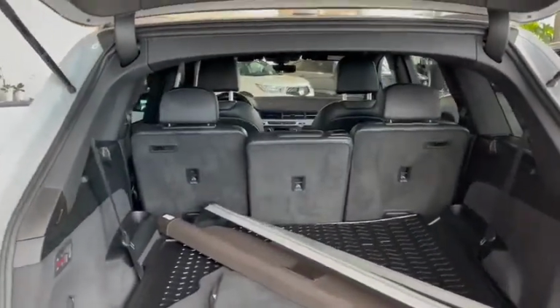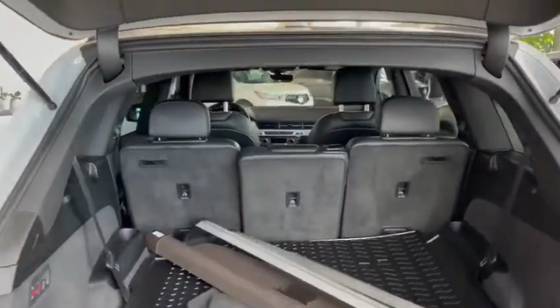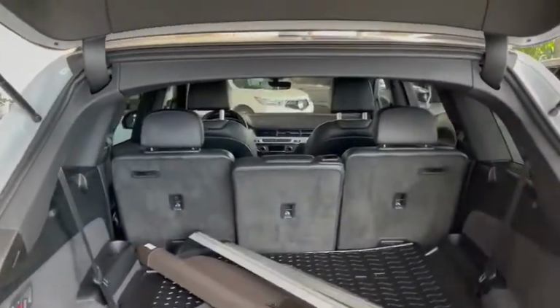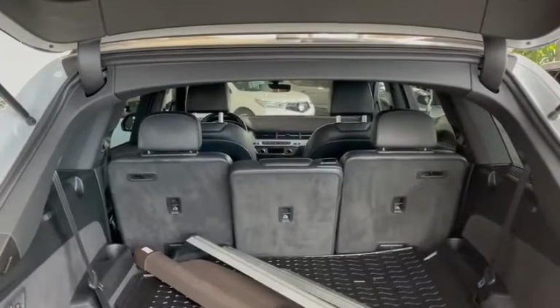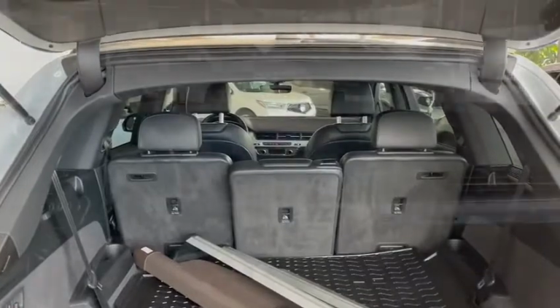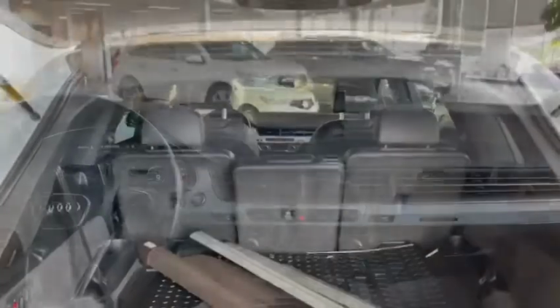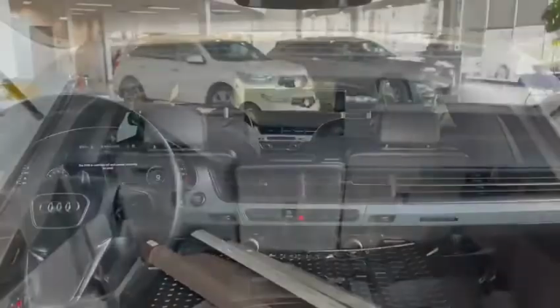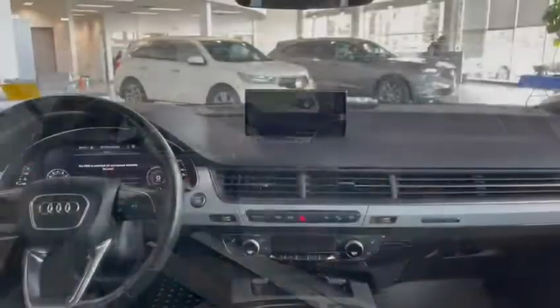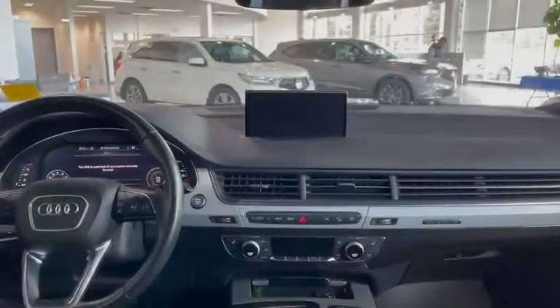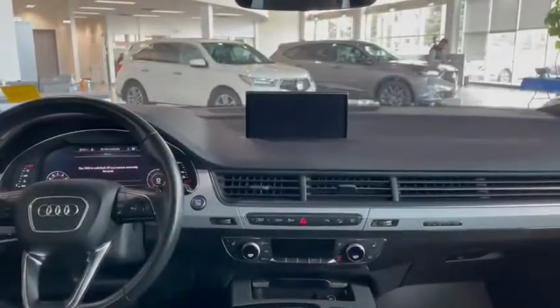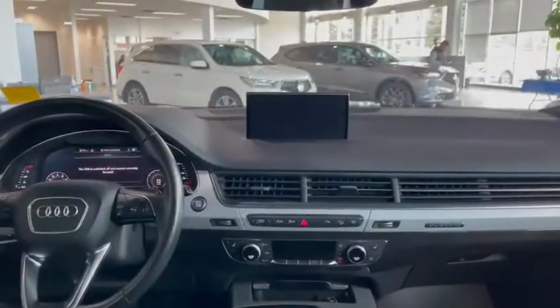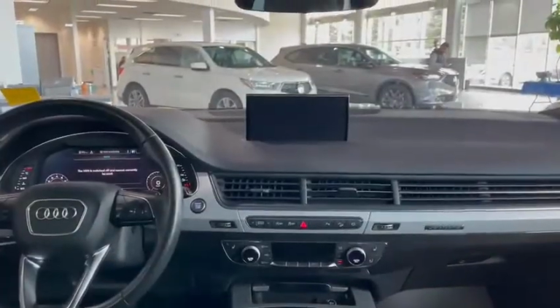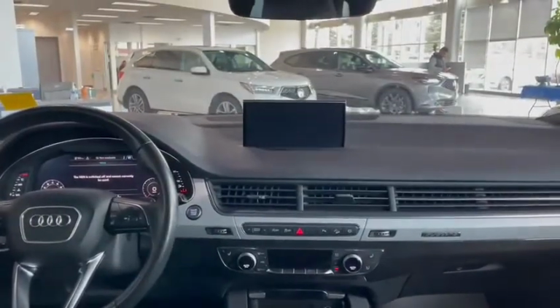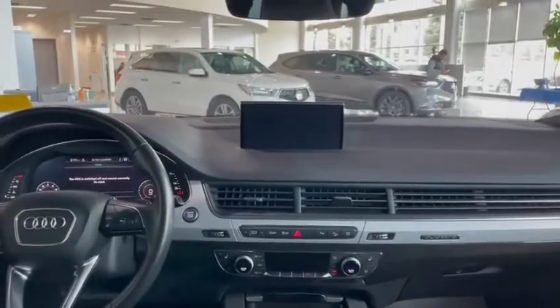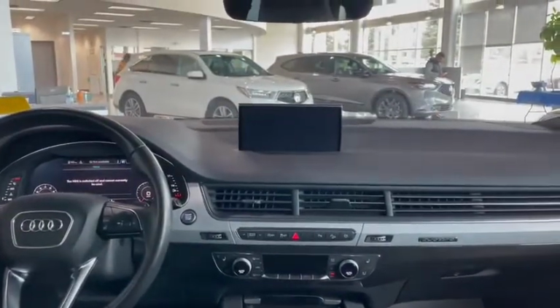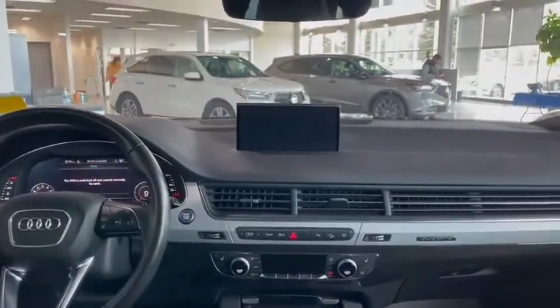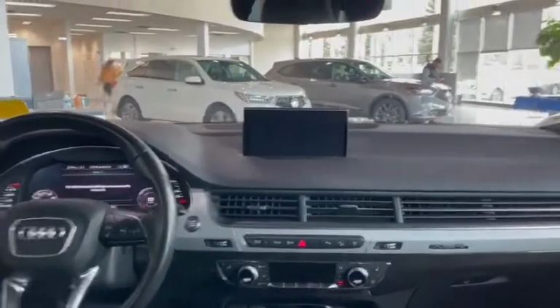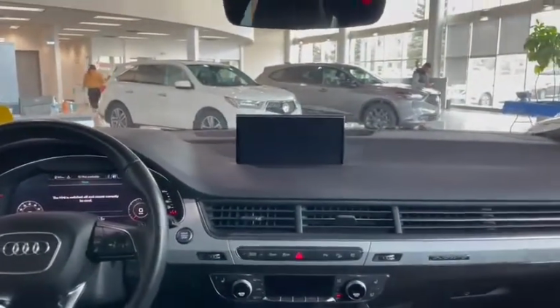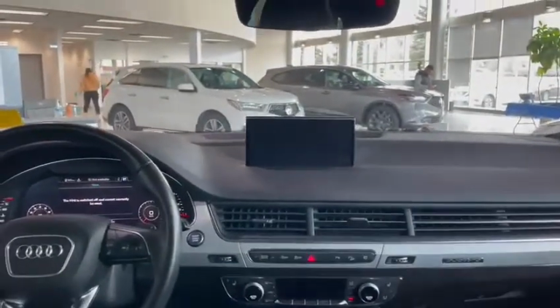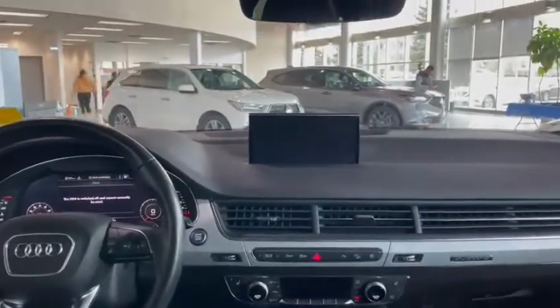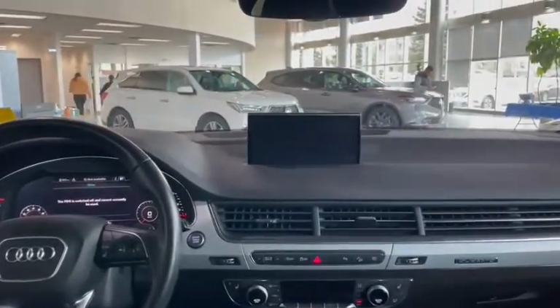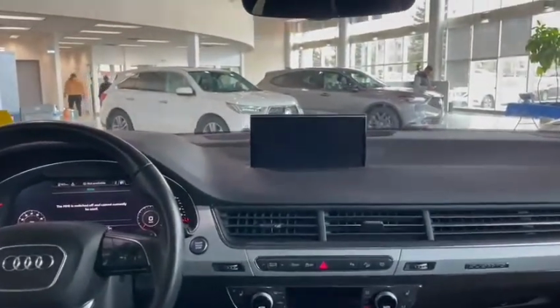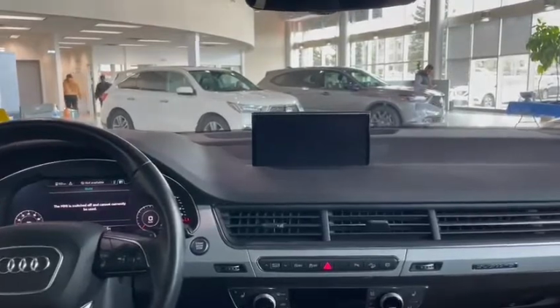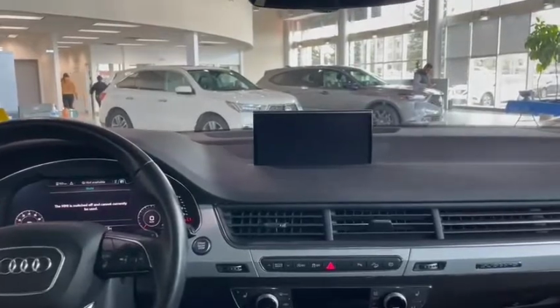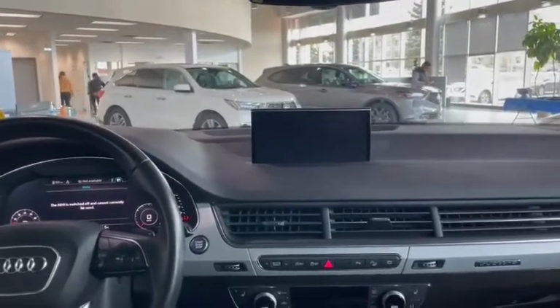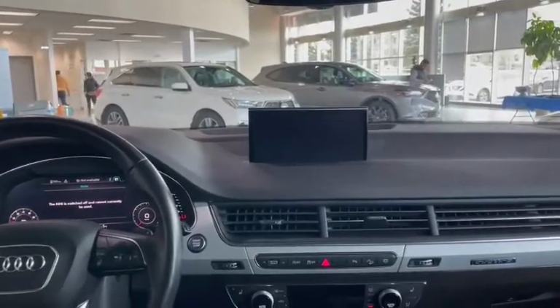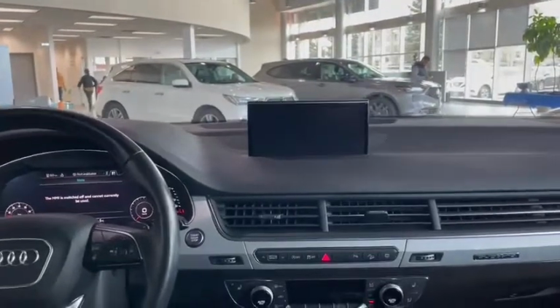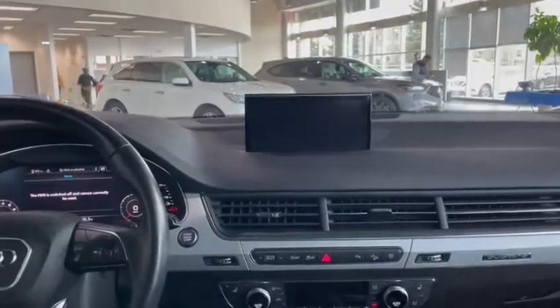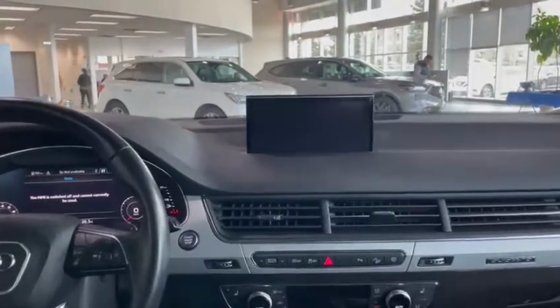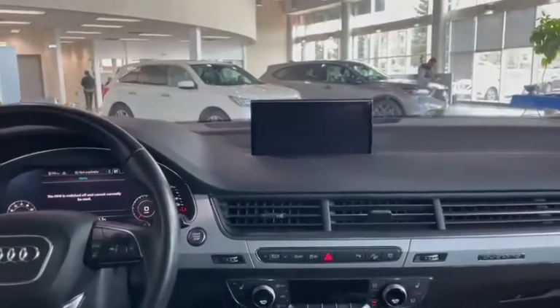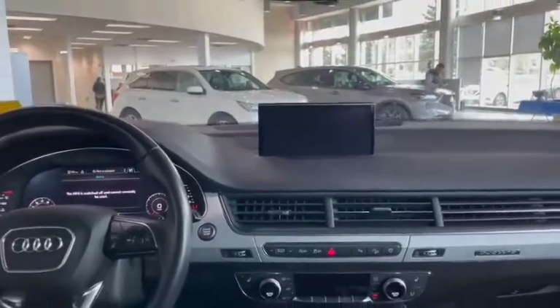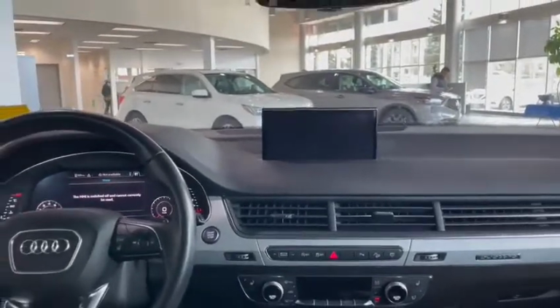Now inside, the first thing you'll see is your MMI screen, which of course has Apple CarPlay, and that's also where you'll see your backup camera.